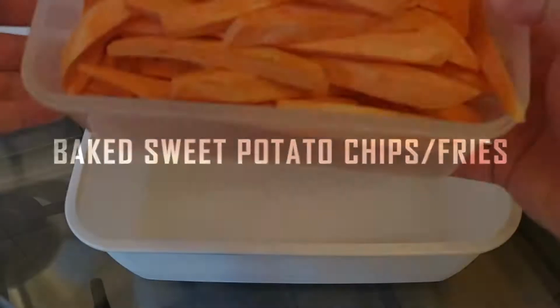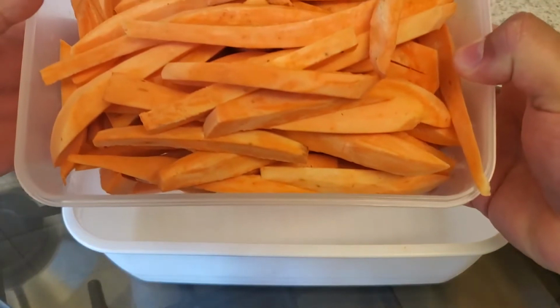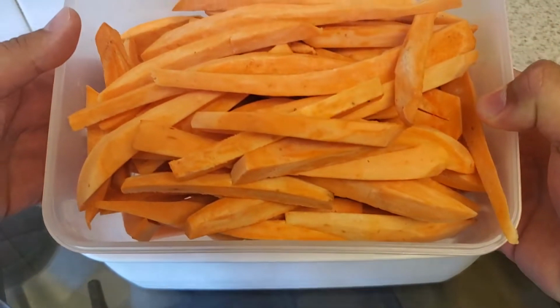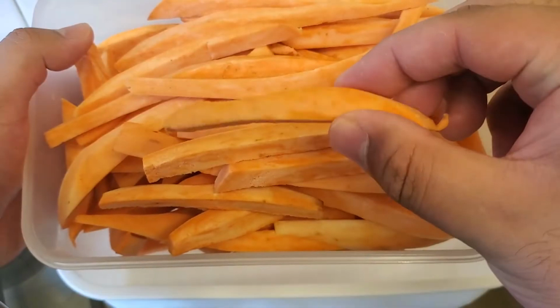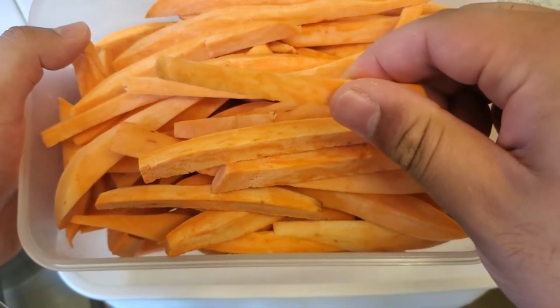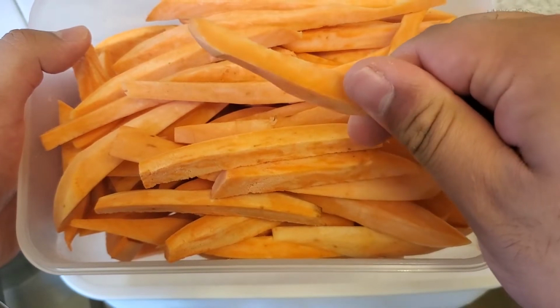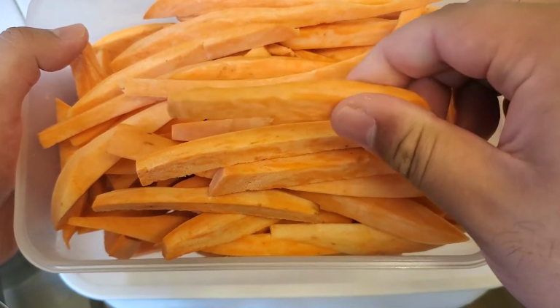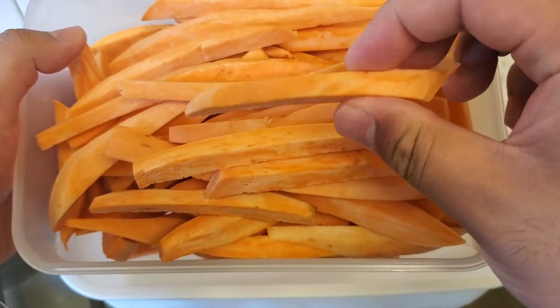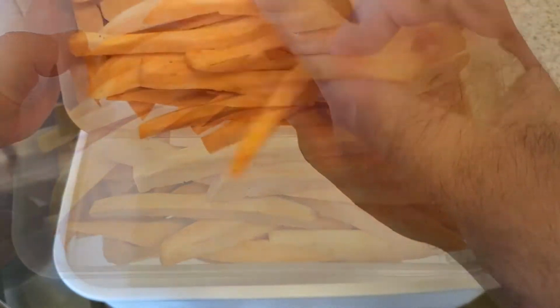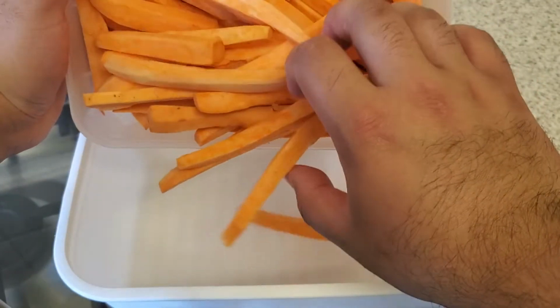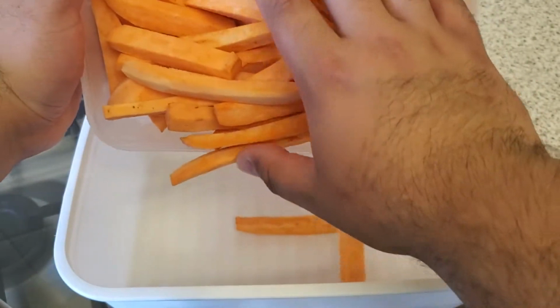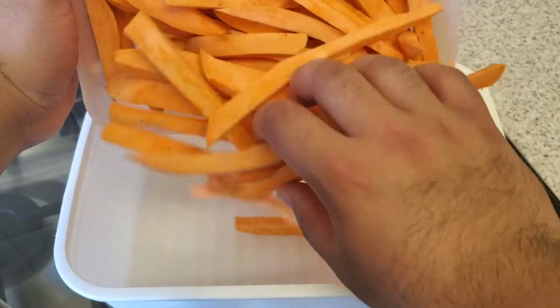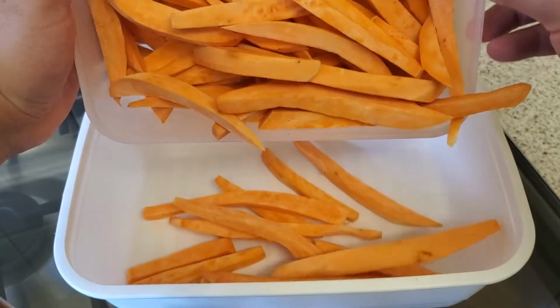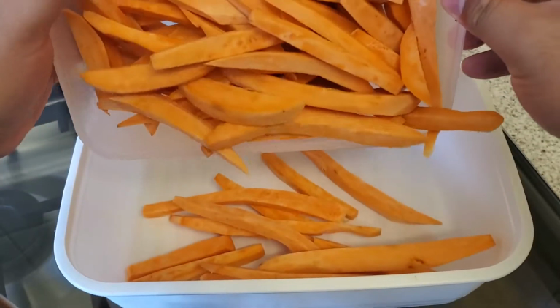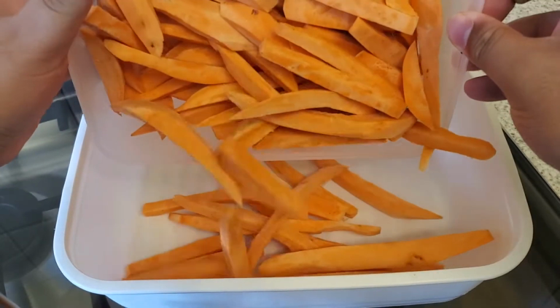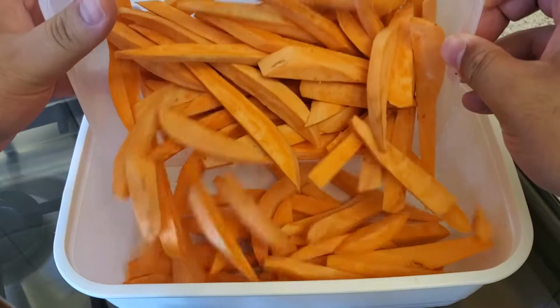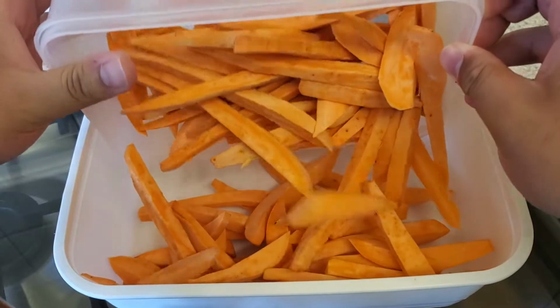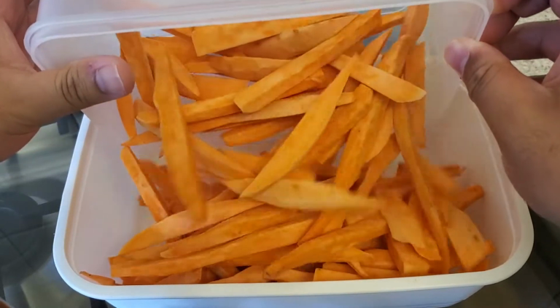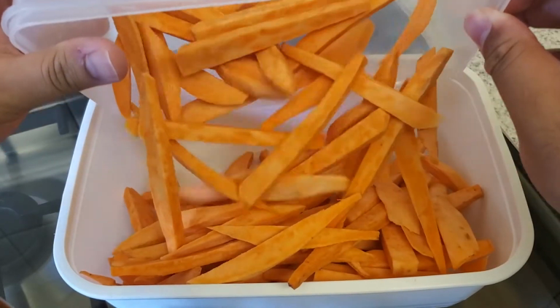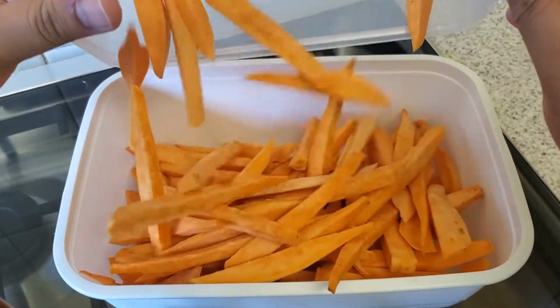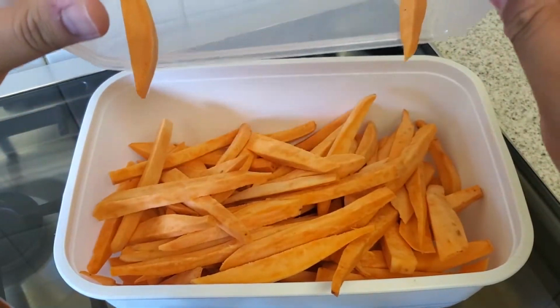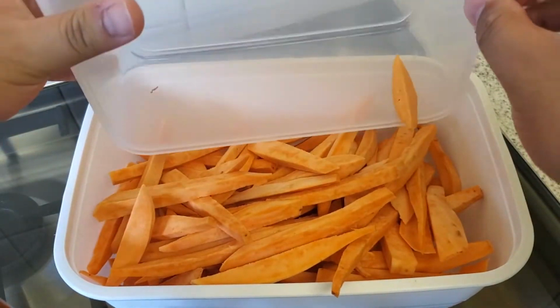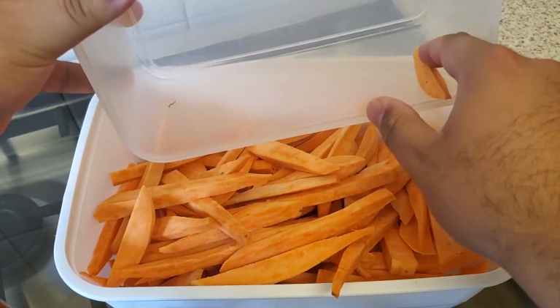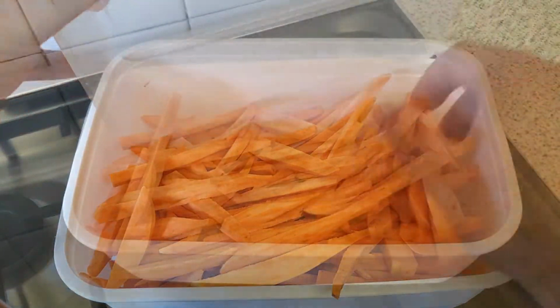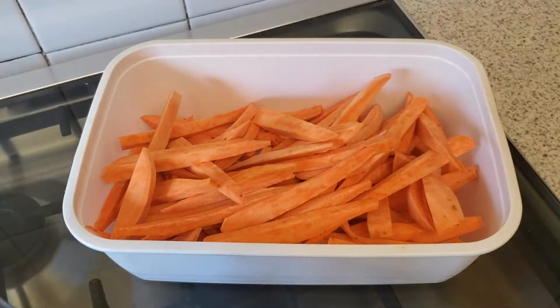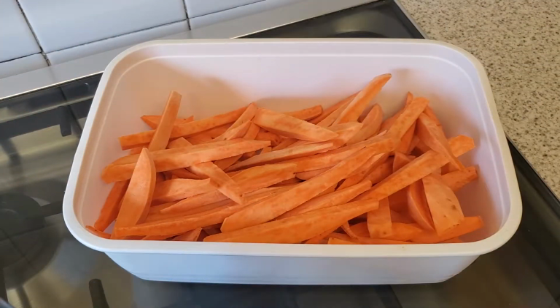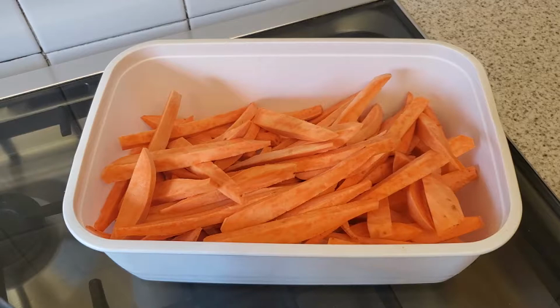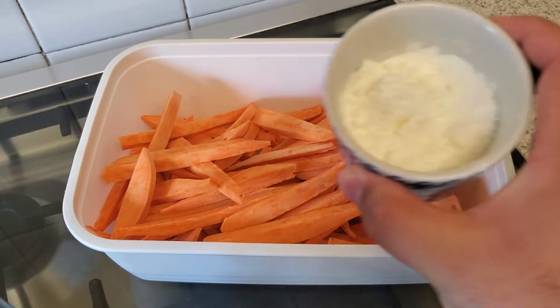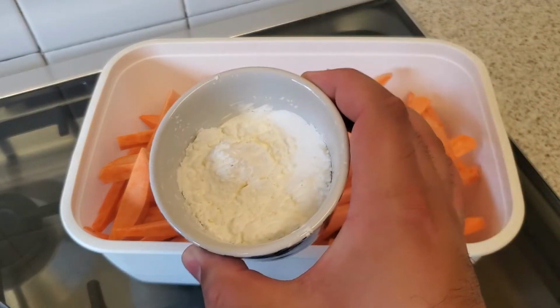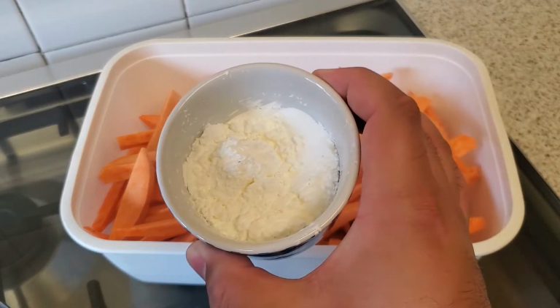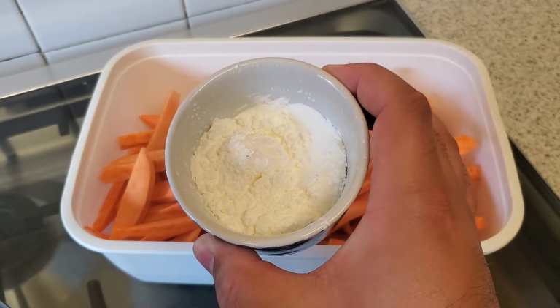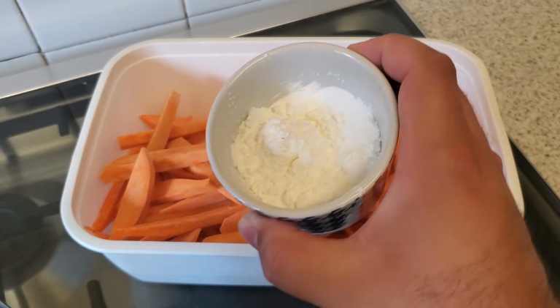Slice some sweet potatoes in the shape of matchsticks and add them into a large container. Add some cornstarch and shake very well until everything is coated.